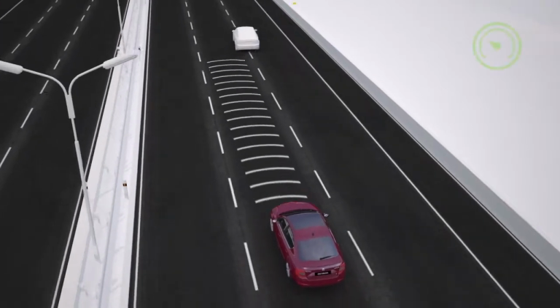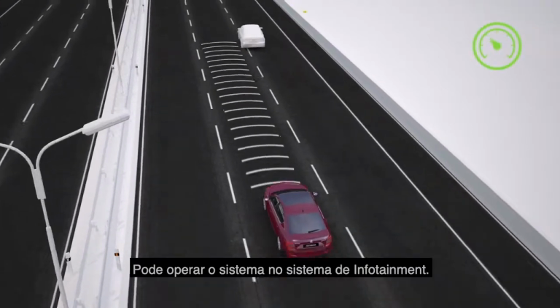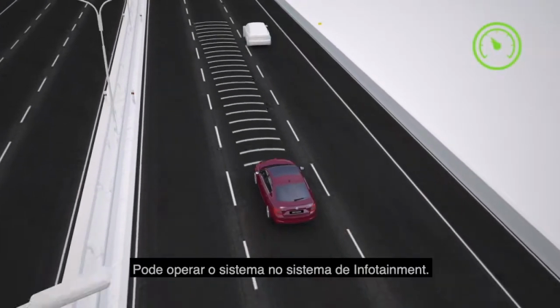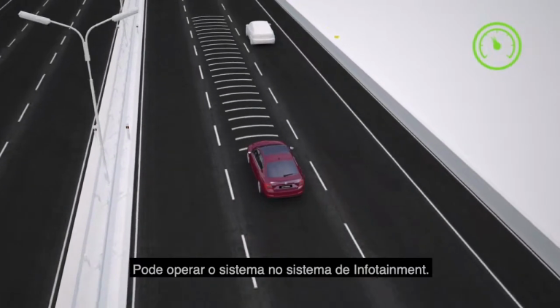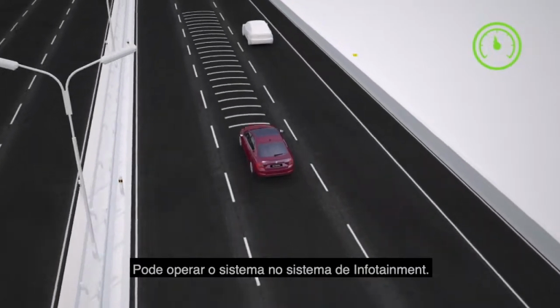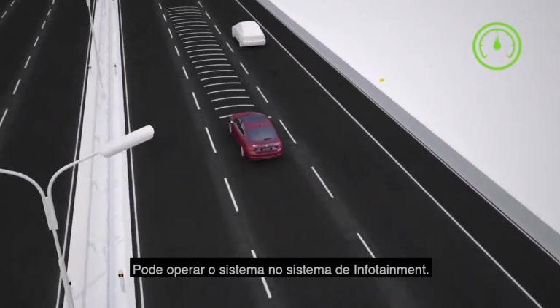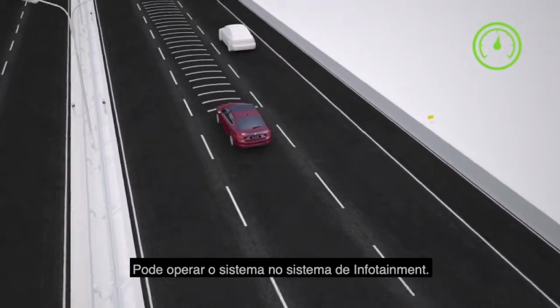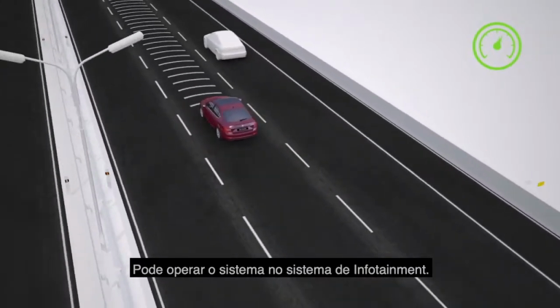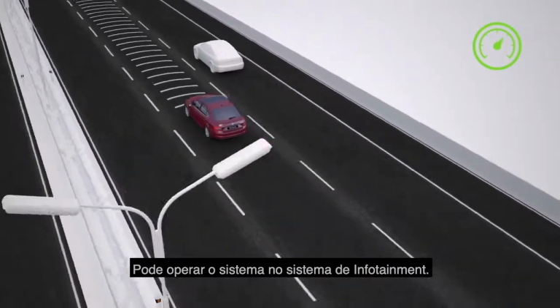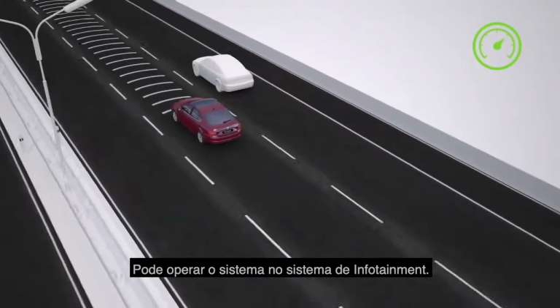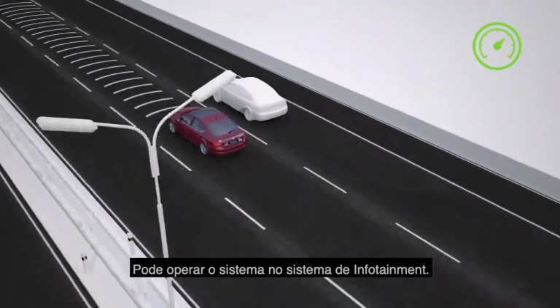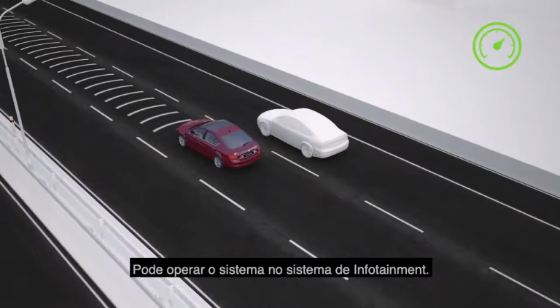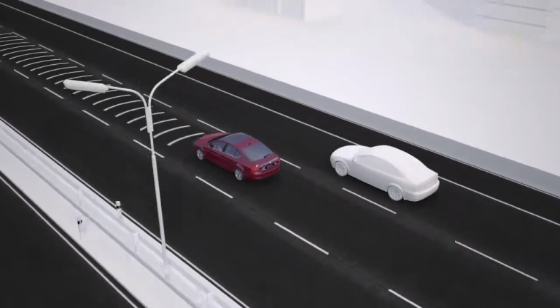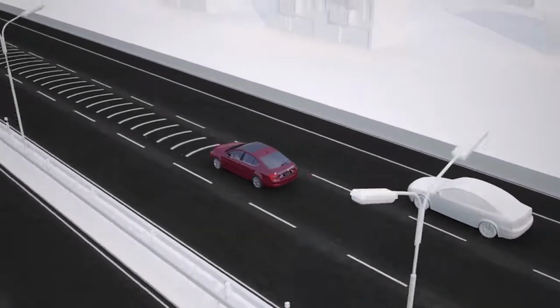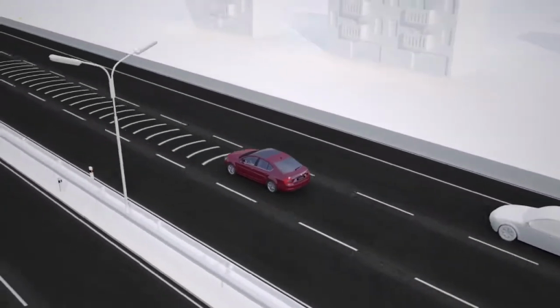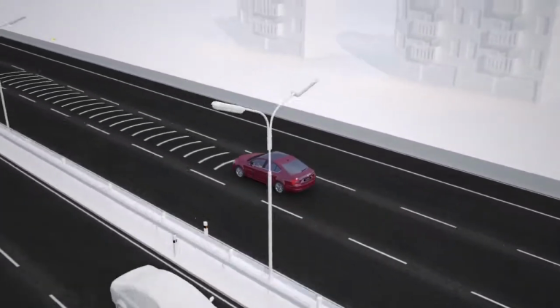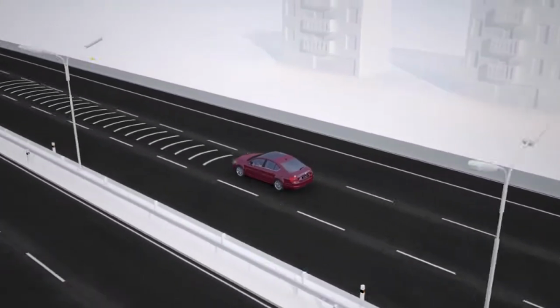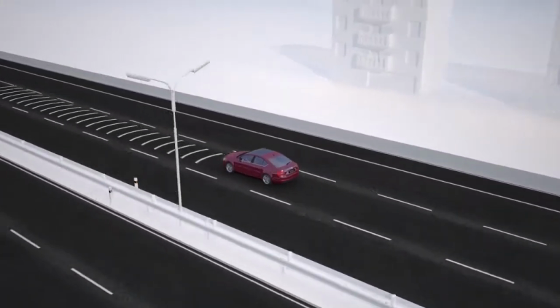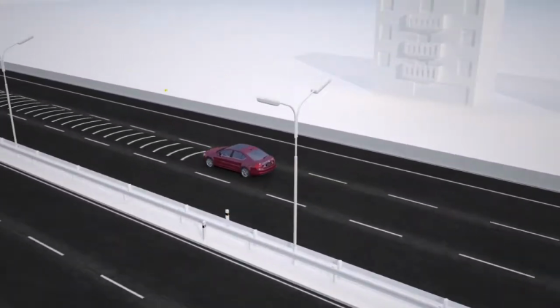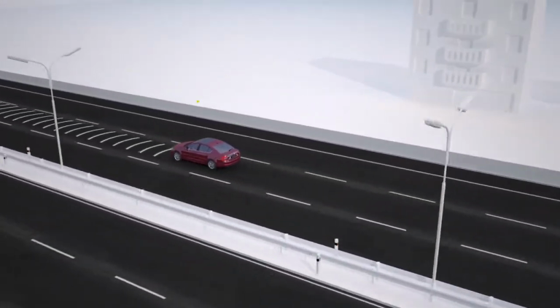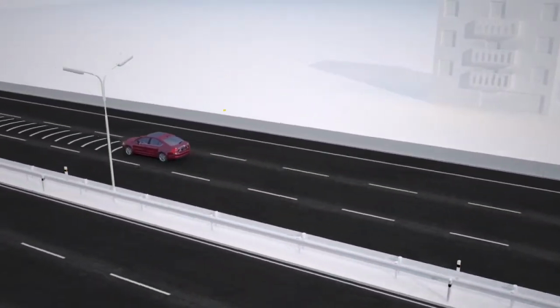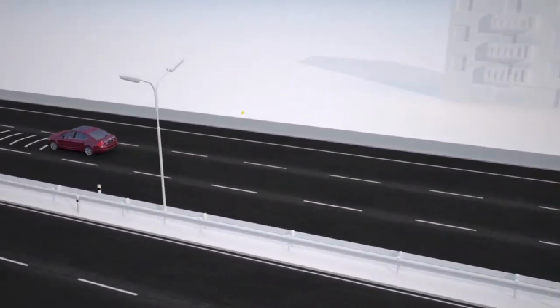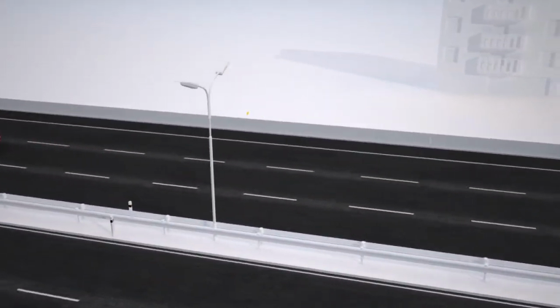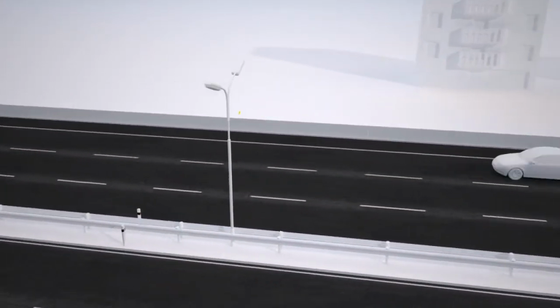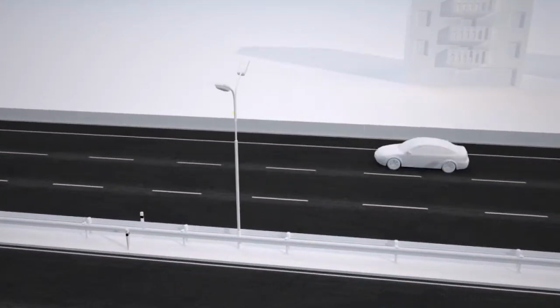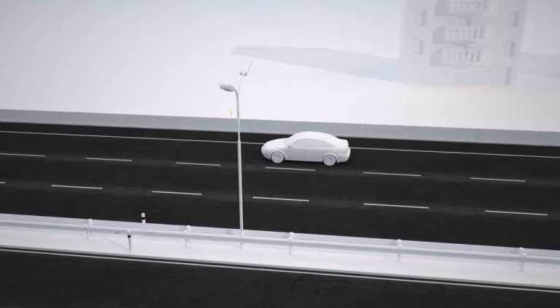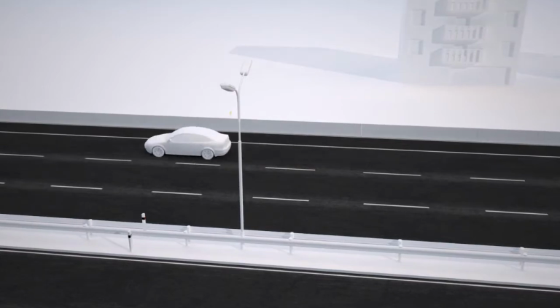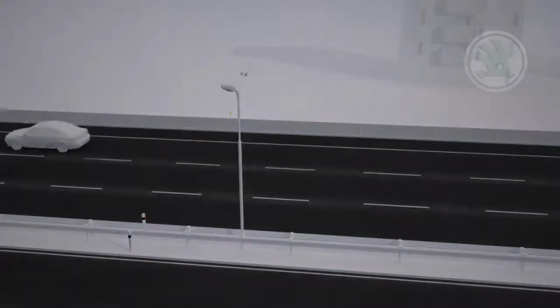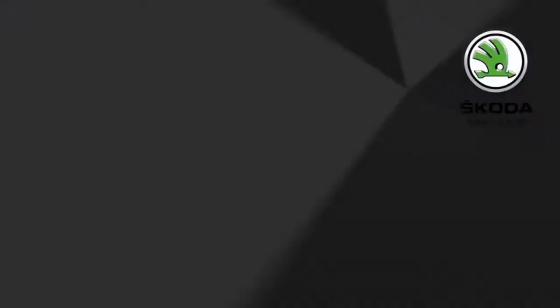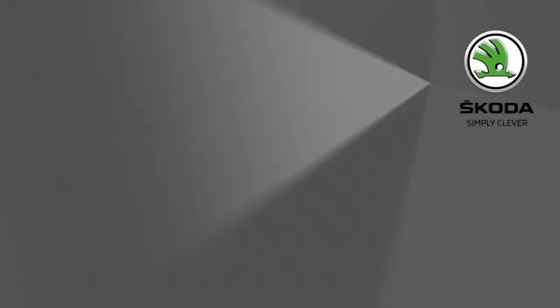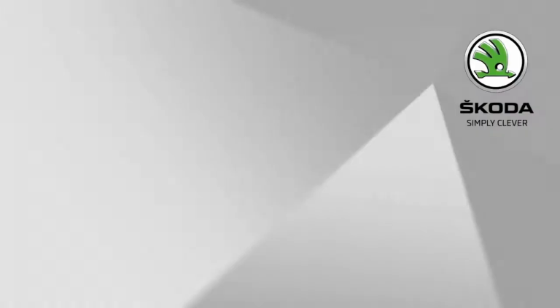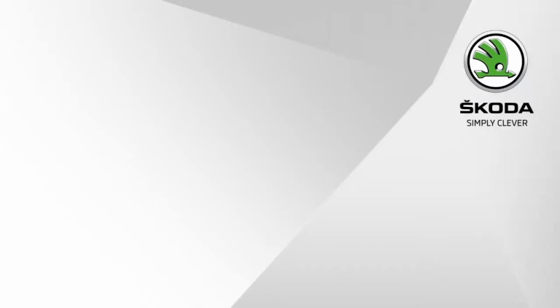You can operate this system in infotainment. Skoda. Simply clever.